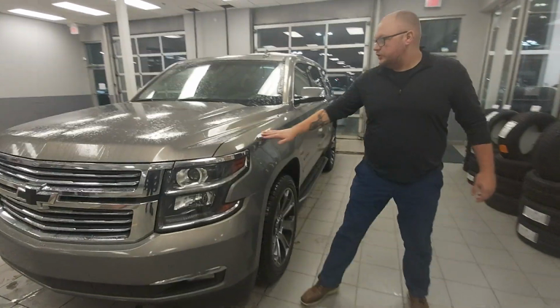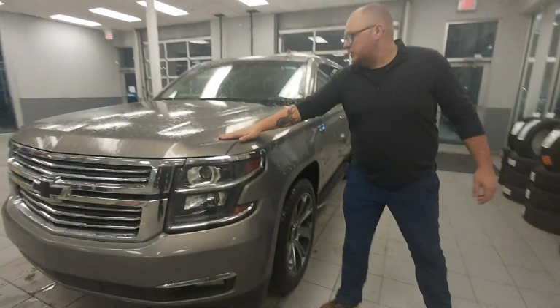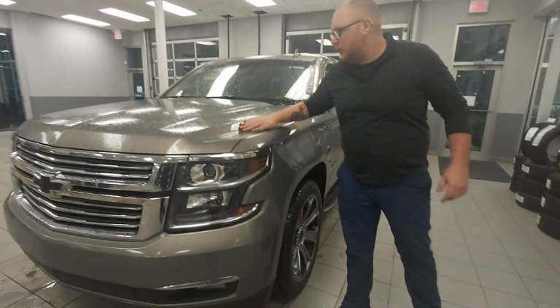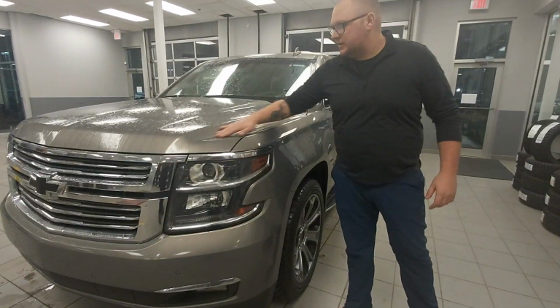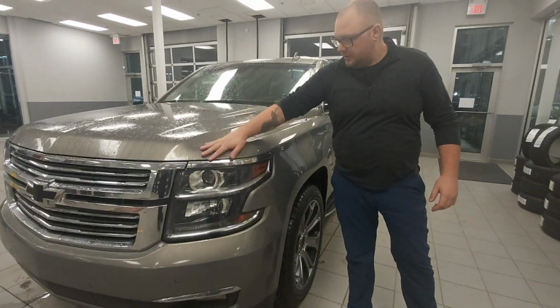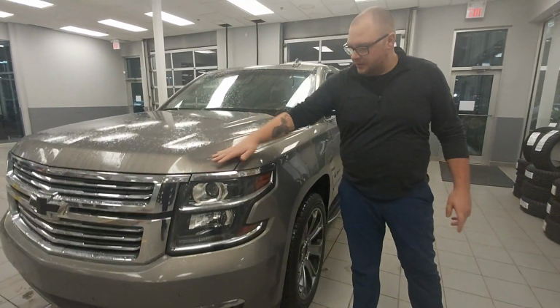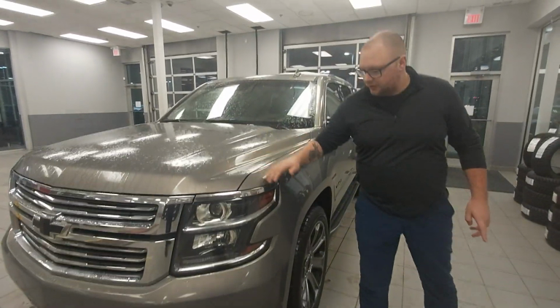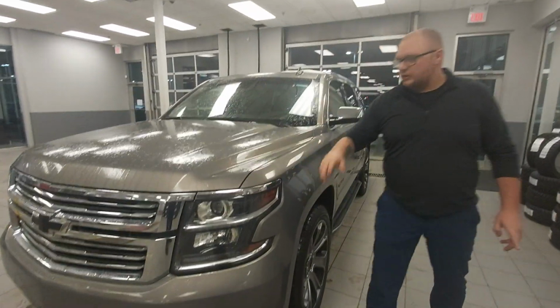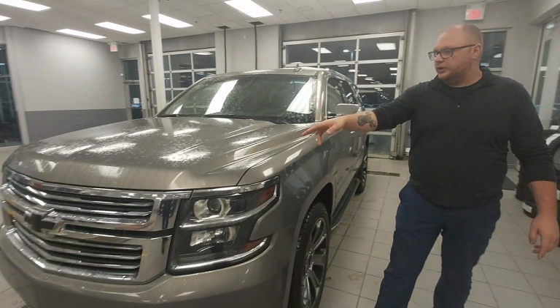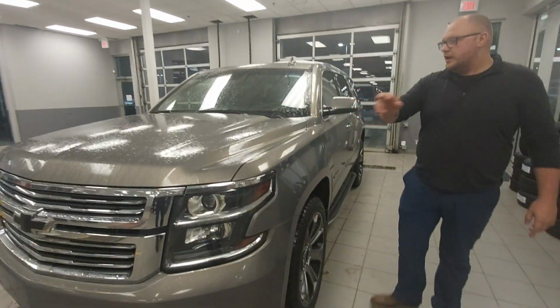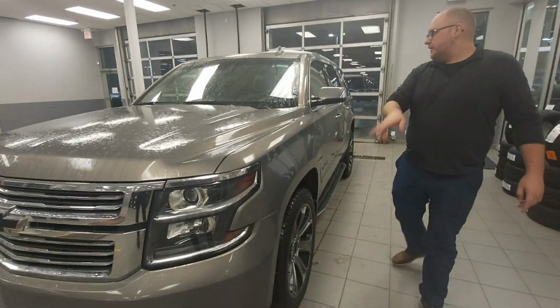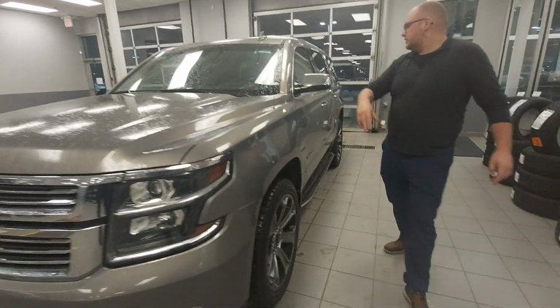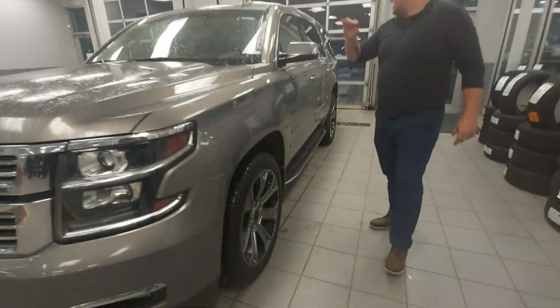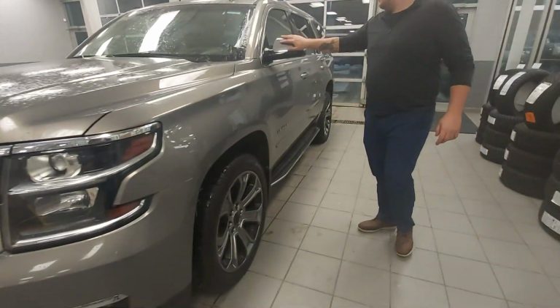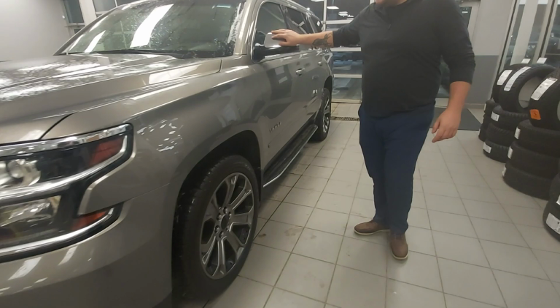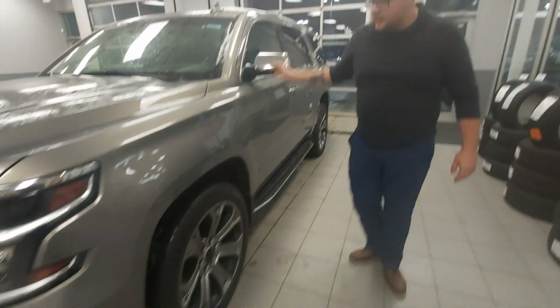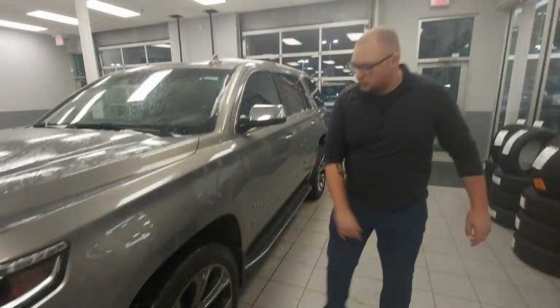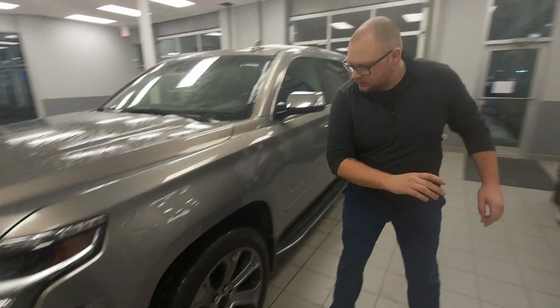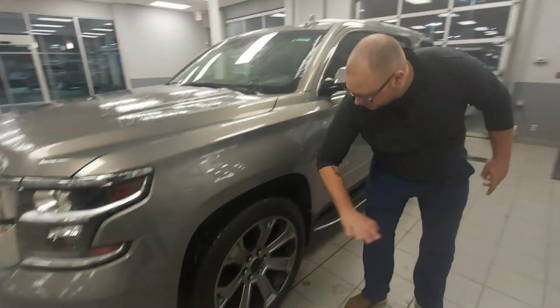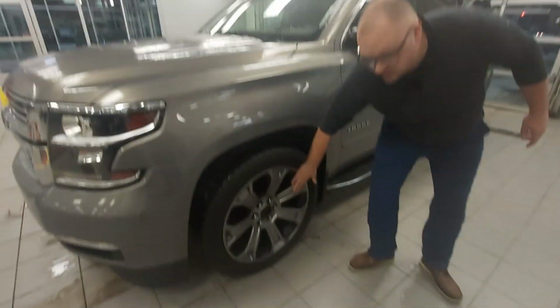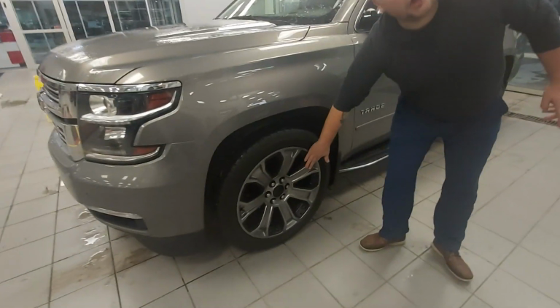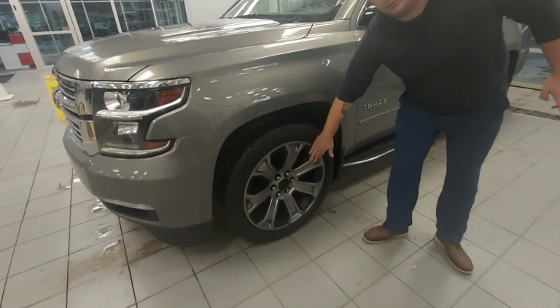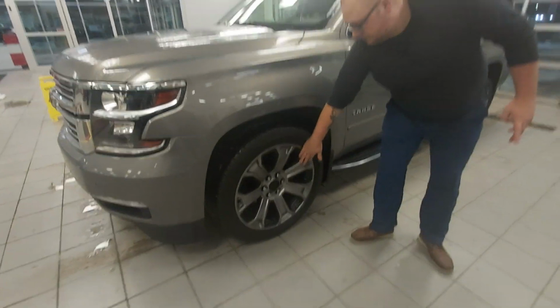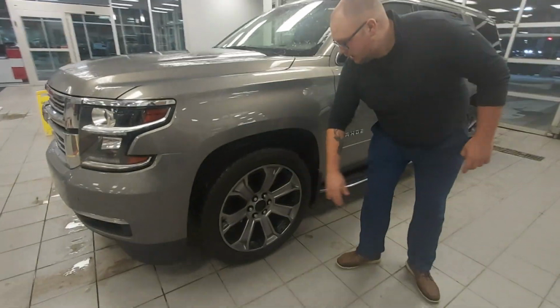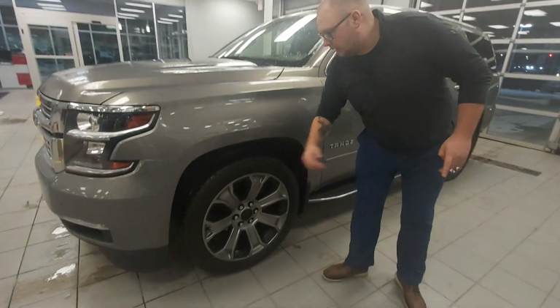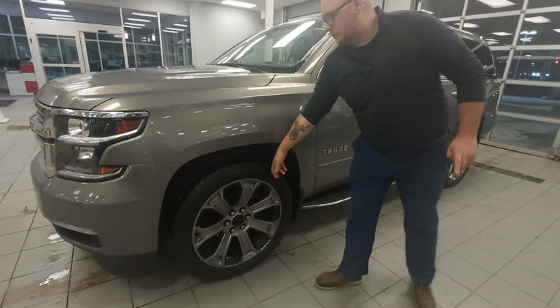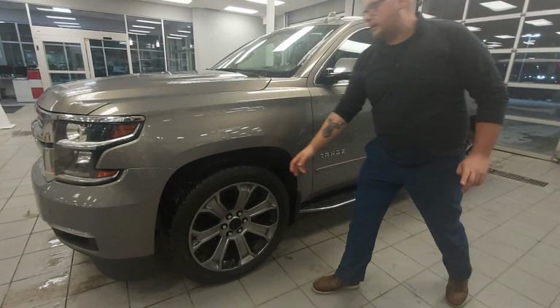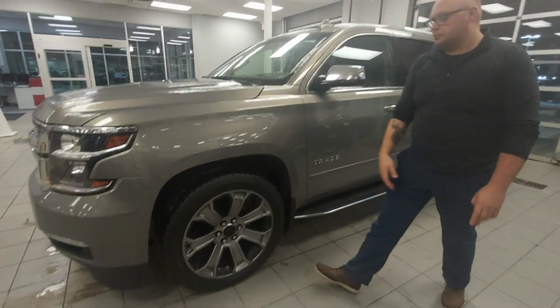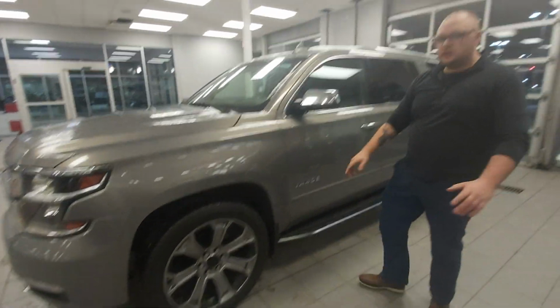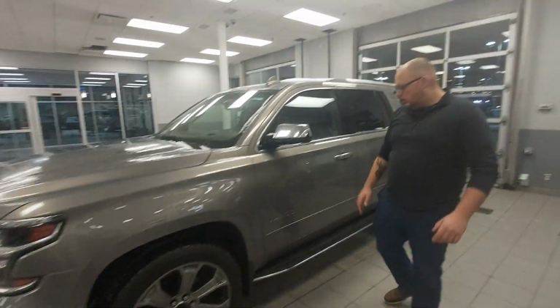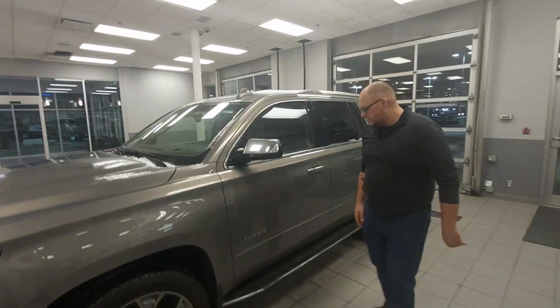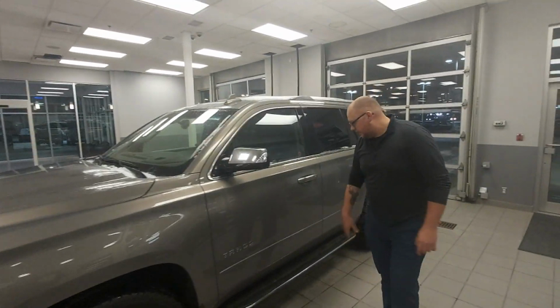First thing you're going to notice is you get 3M on the hood, the fenders, and the mirrors, as well as 22-inch alloy rims wrapped in practically brand new off-season tires.